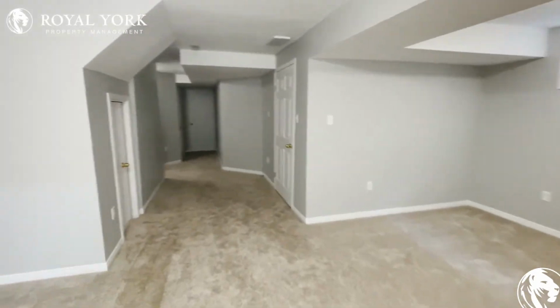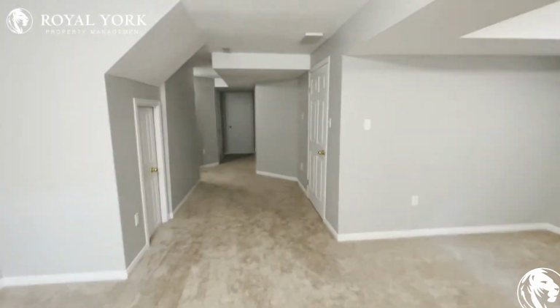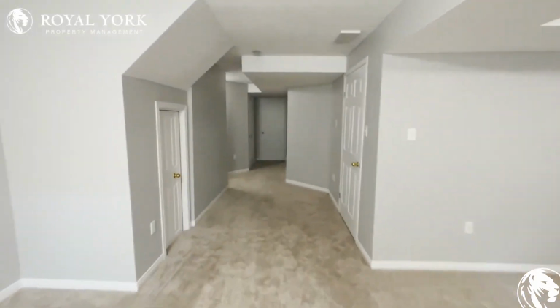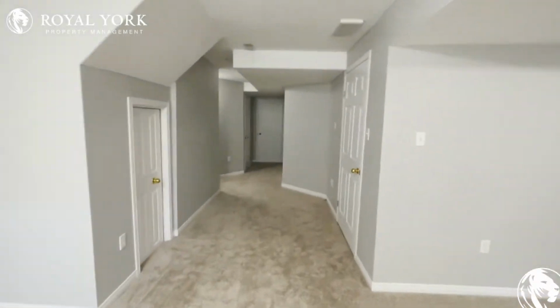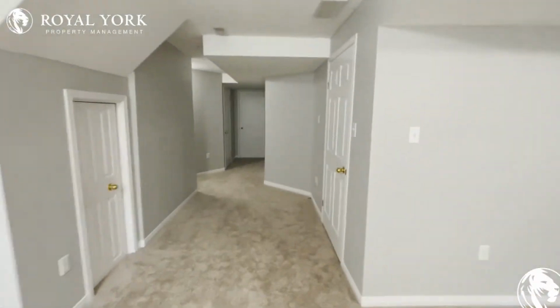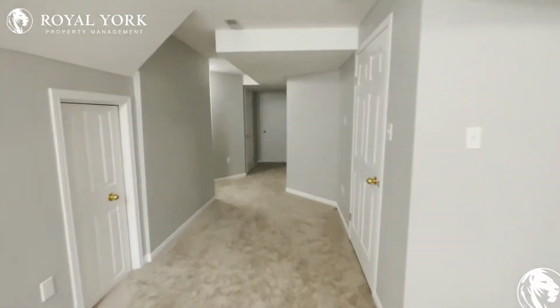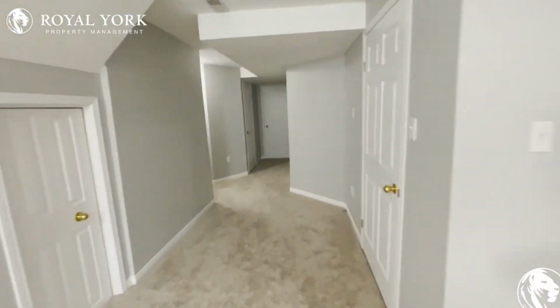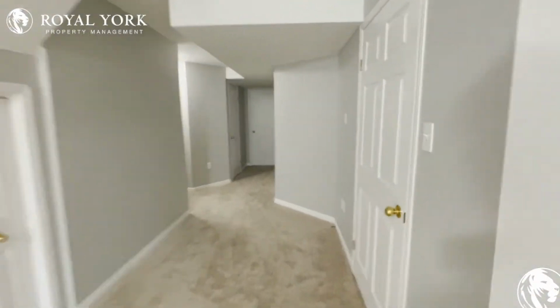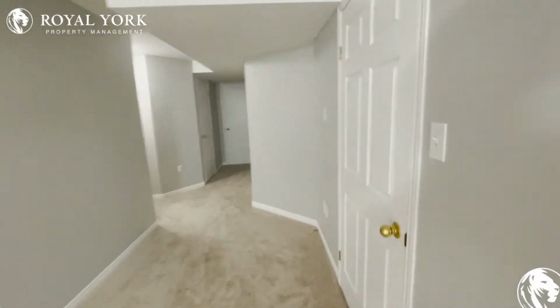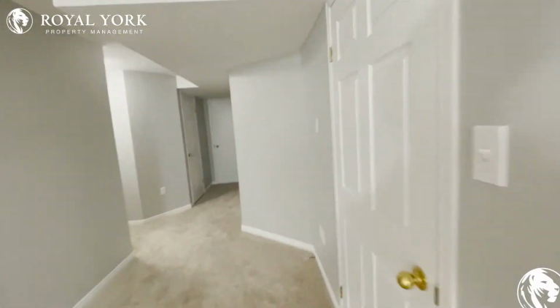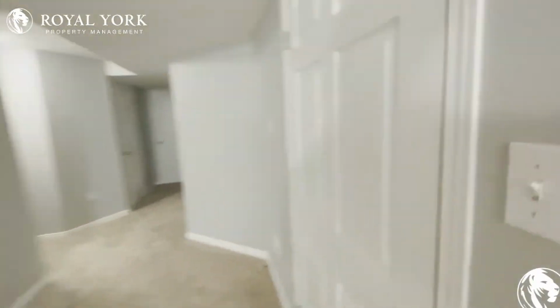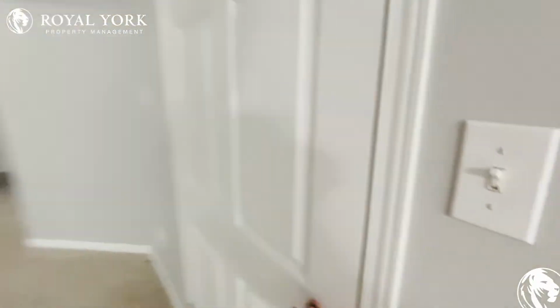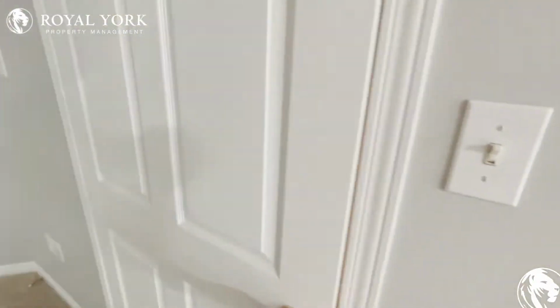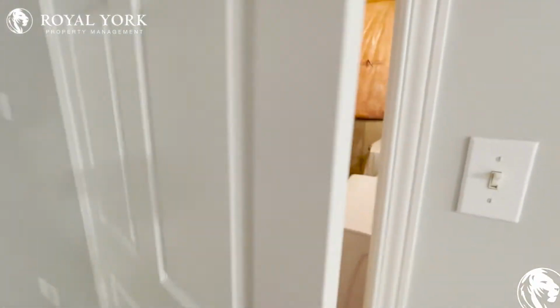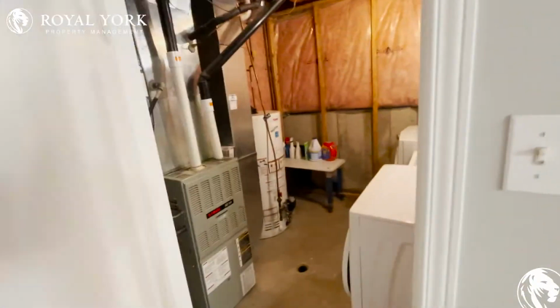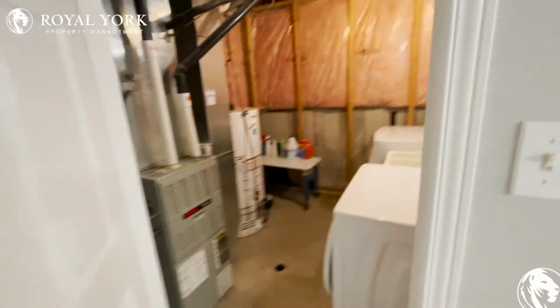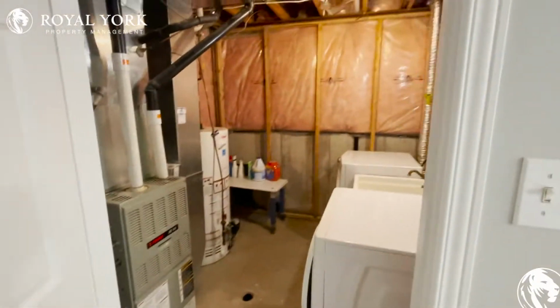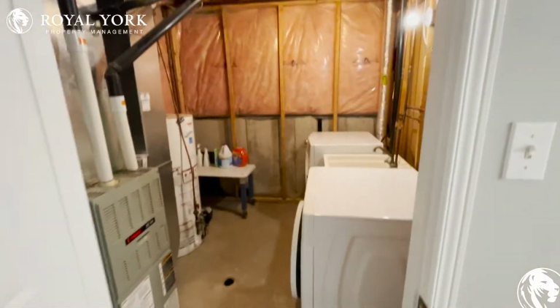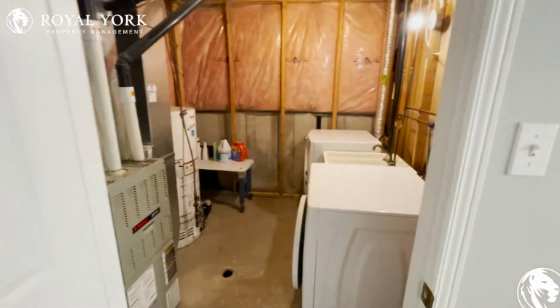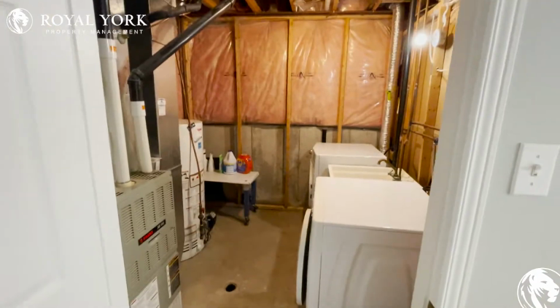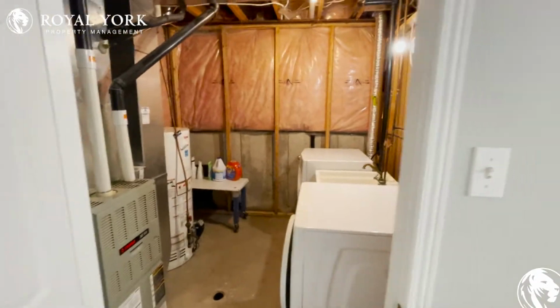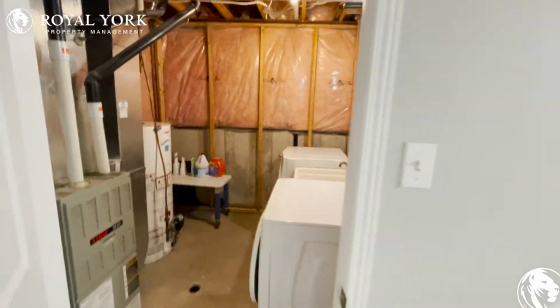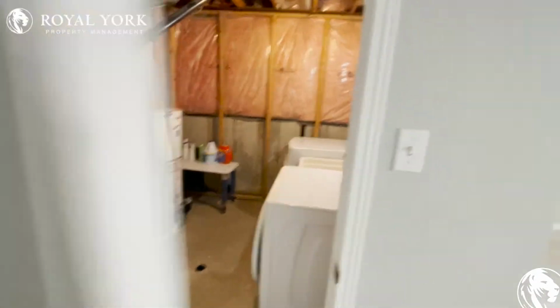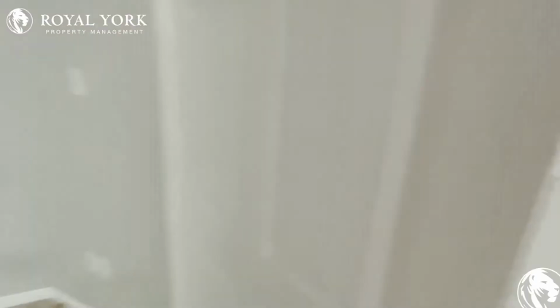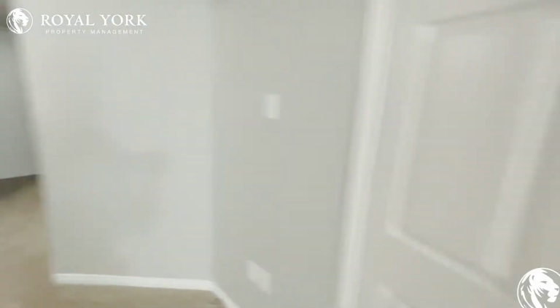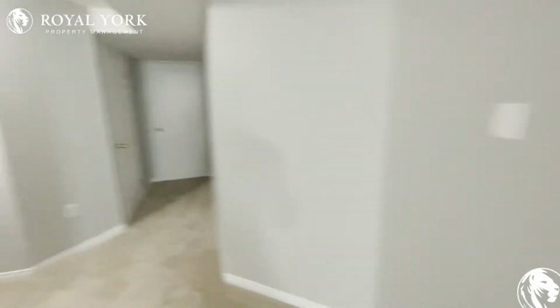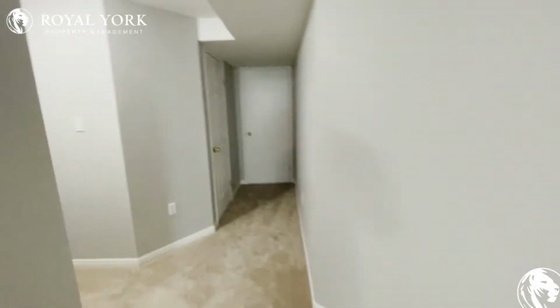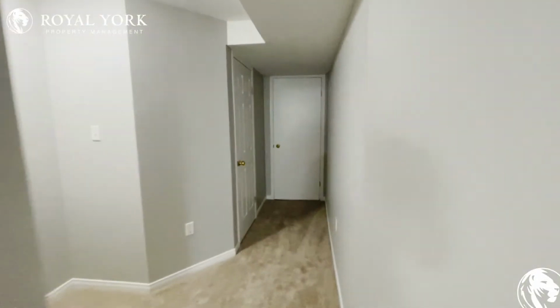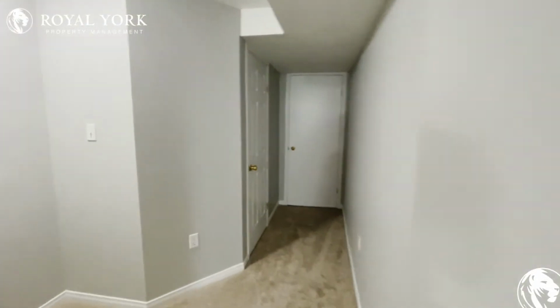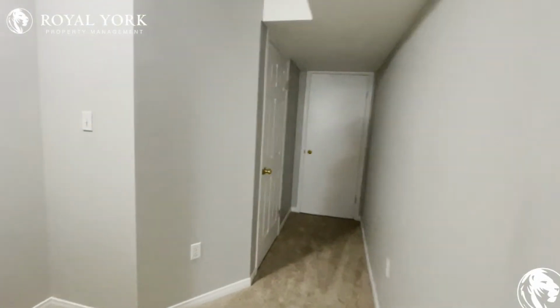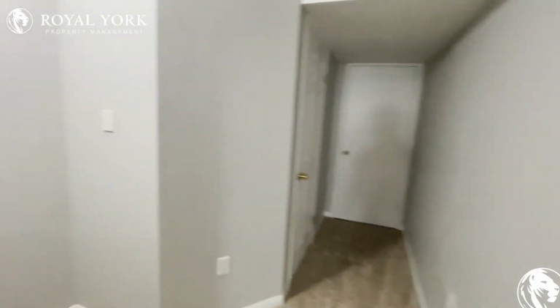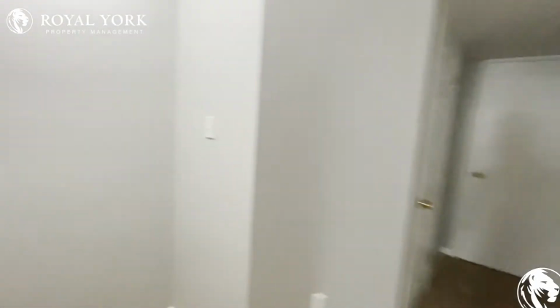Heading in, we also have our laundry right here, and a couple of extra storage units over there.